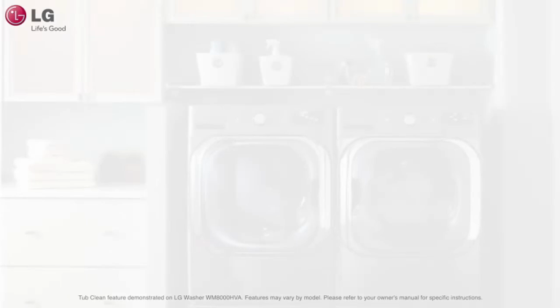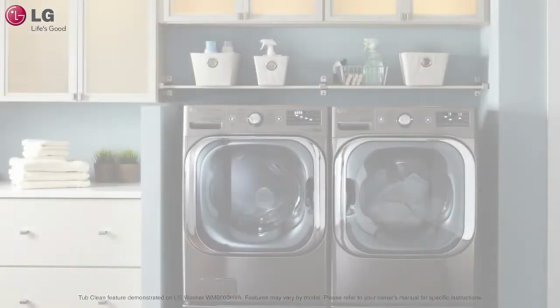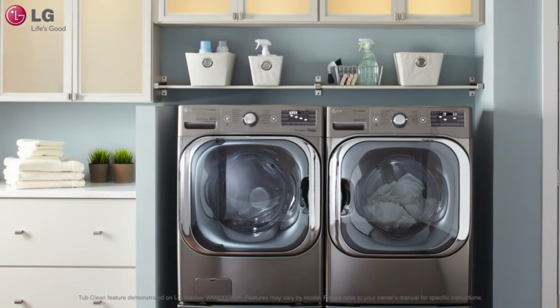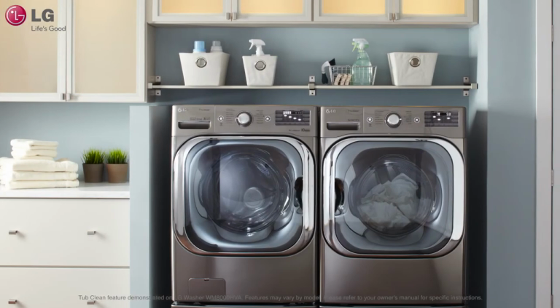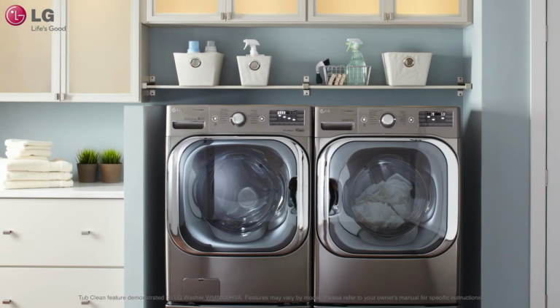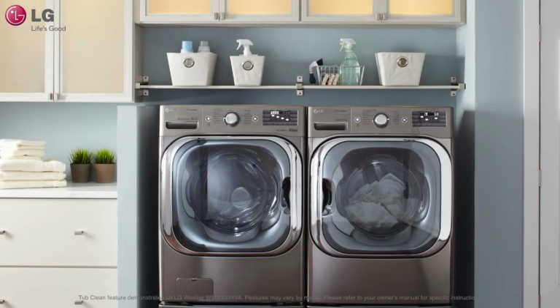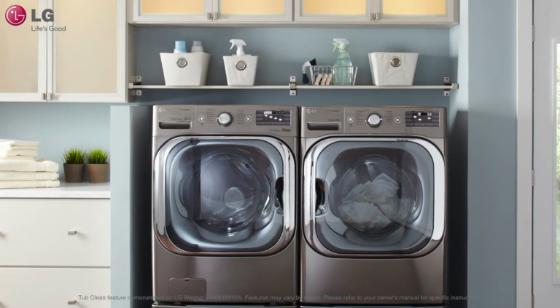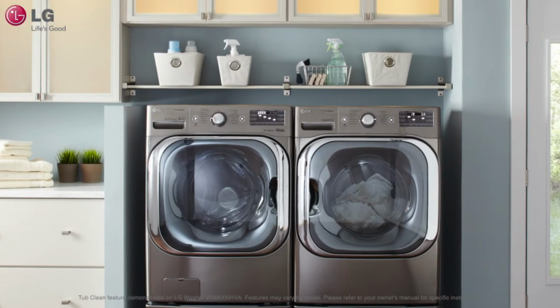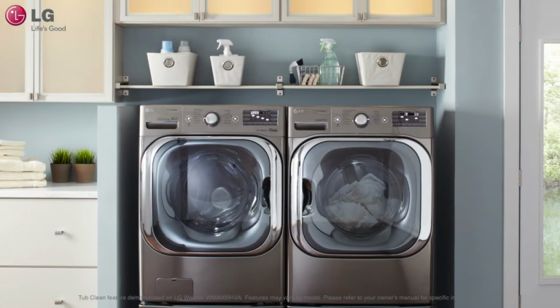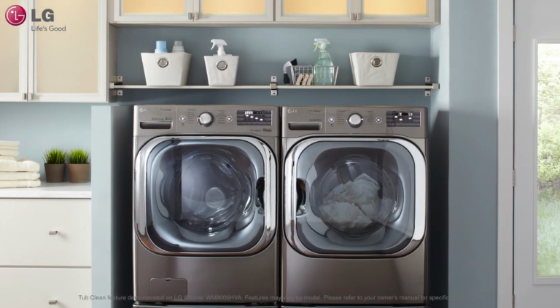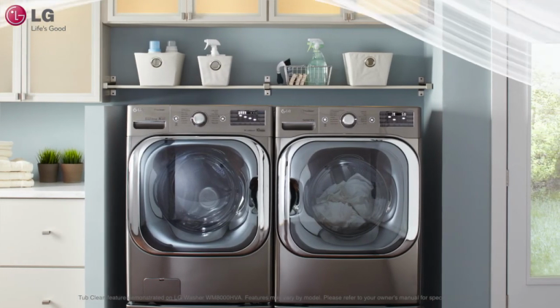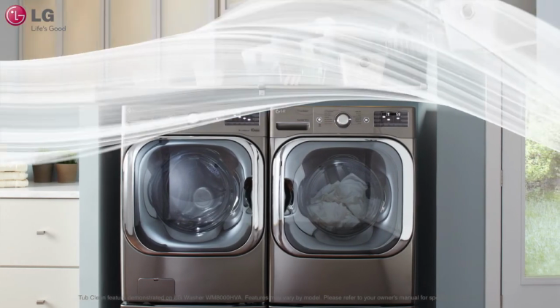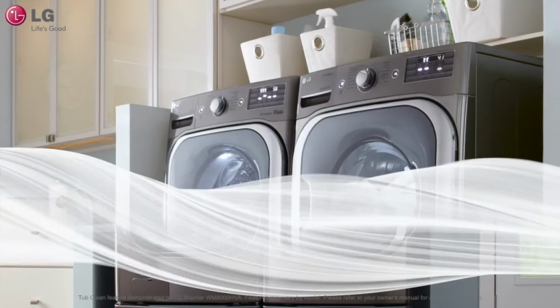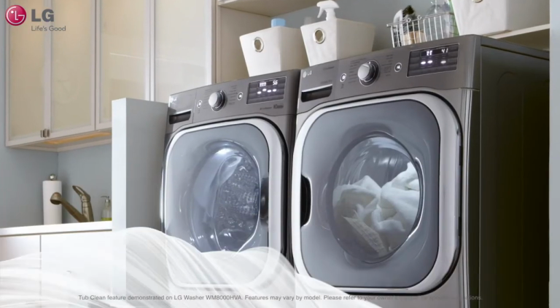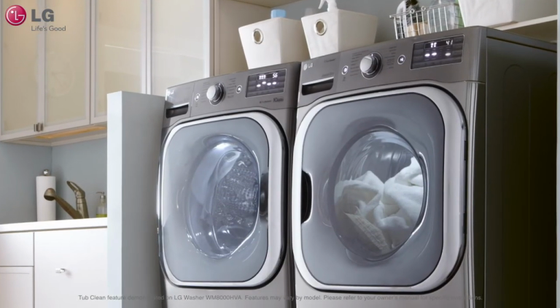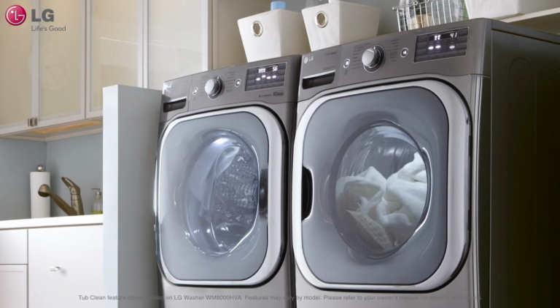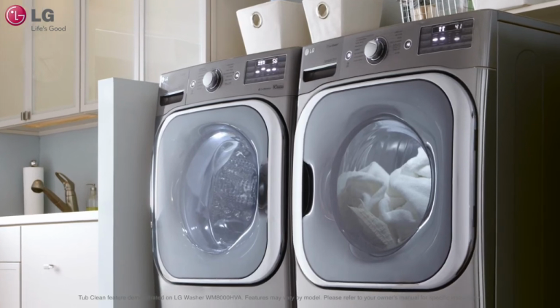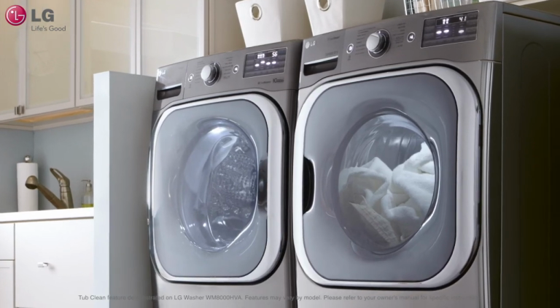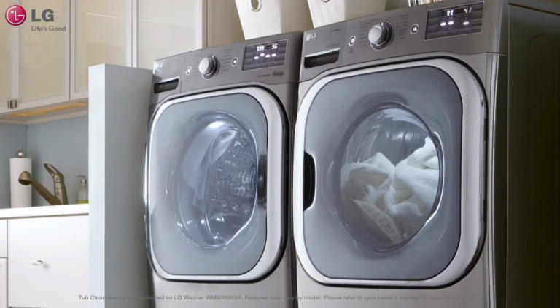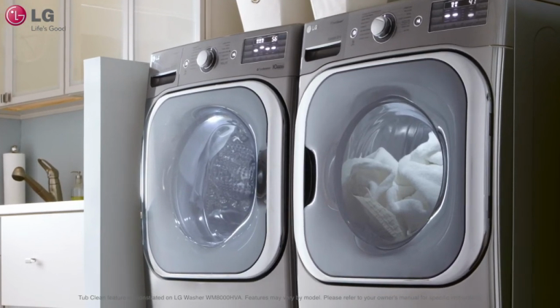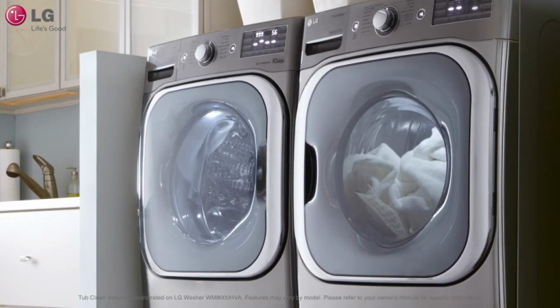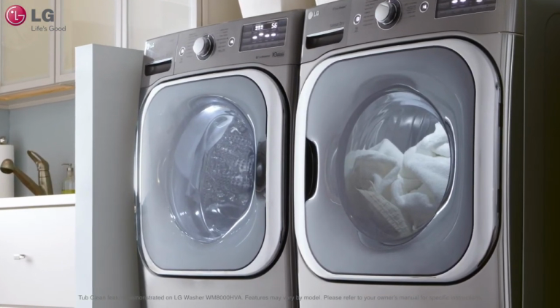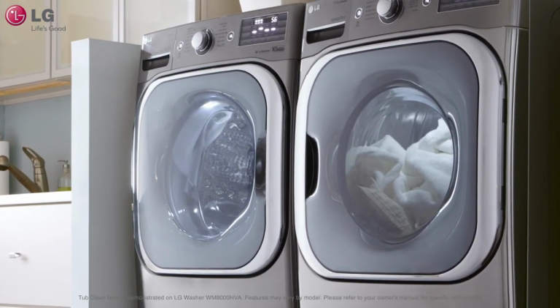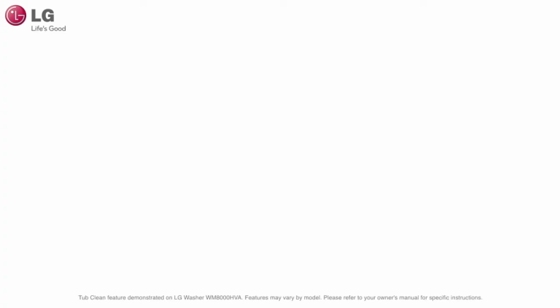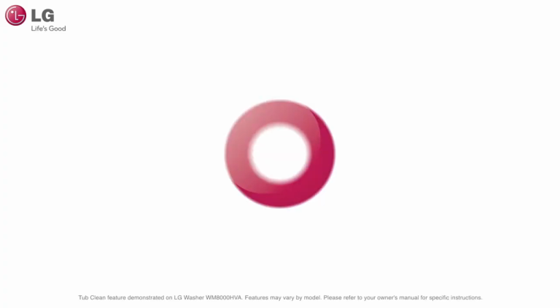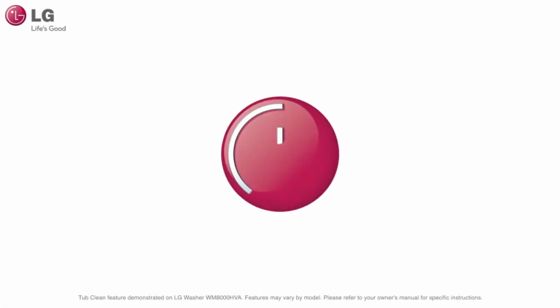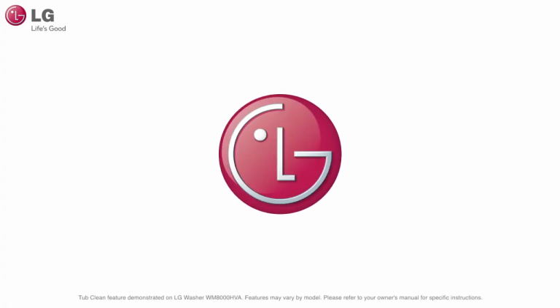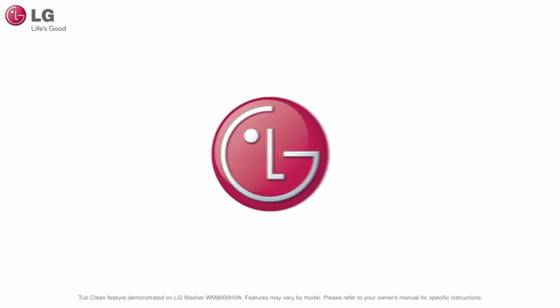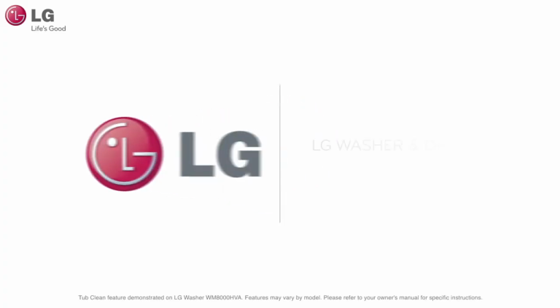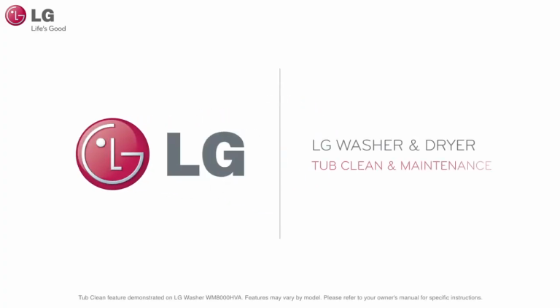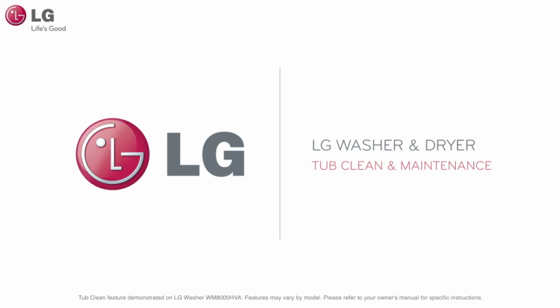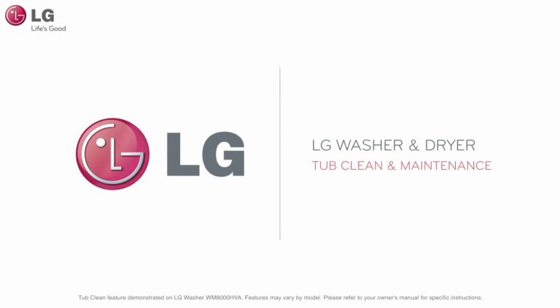Cleaning the washer tub on a monthly basis using the Tub Clean feature can help minimize the possibility of odors, detergent residue buildup, and maximize your washing machine's performance.